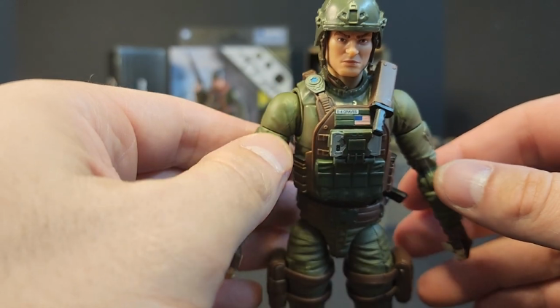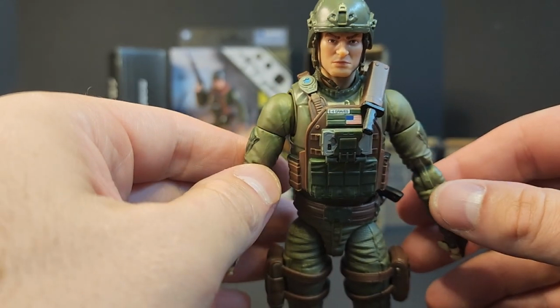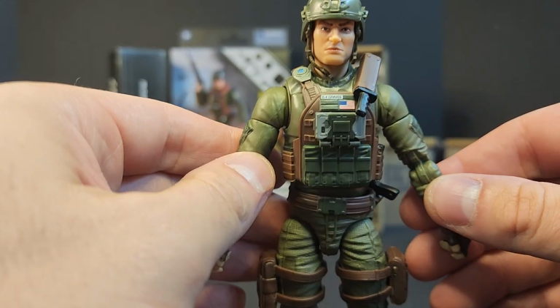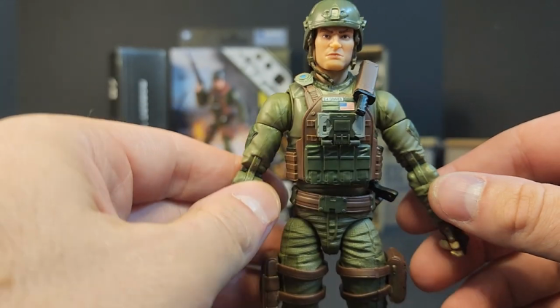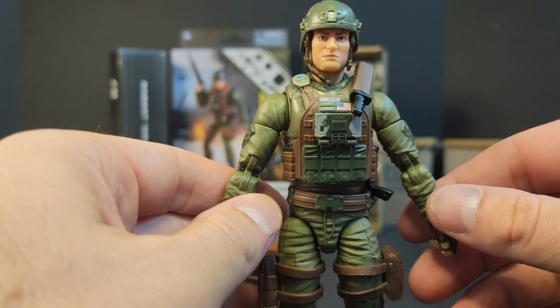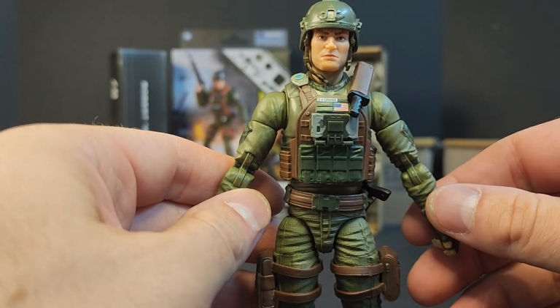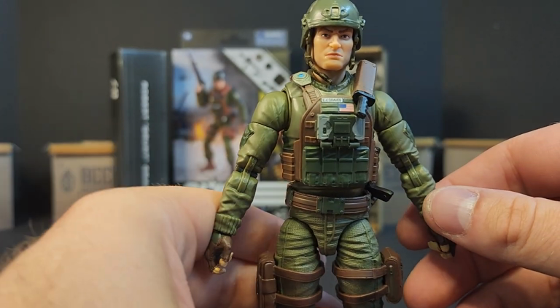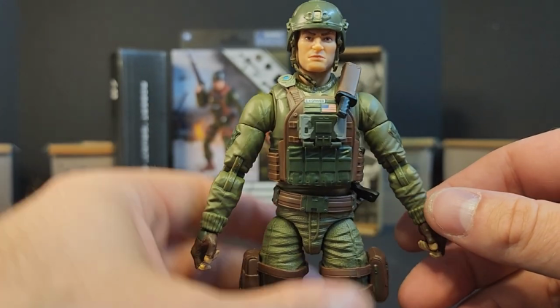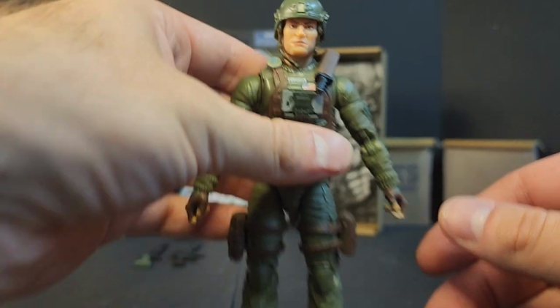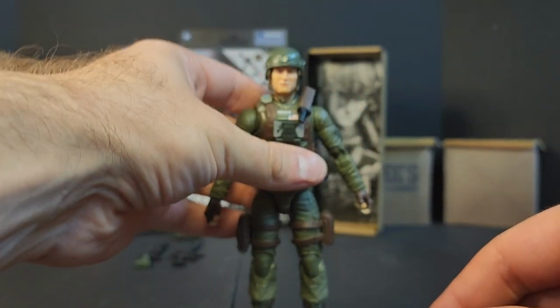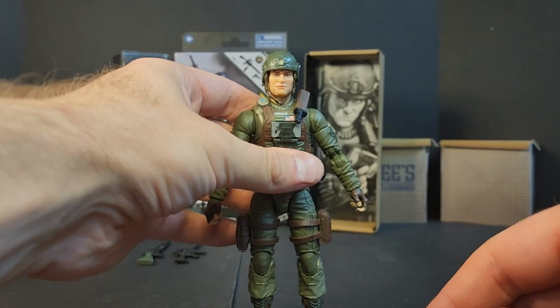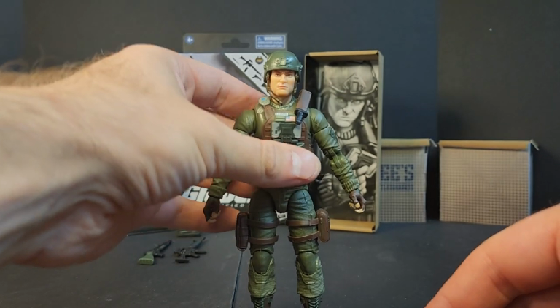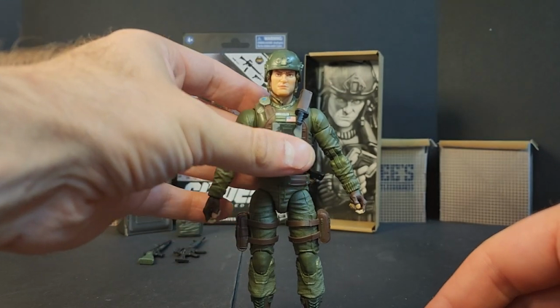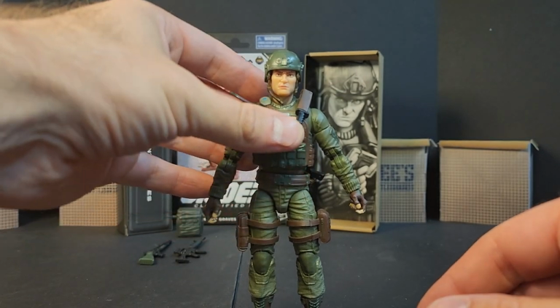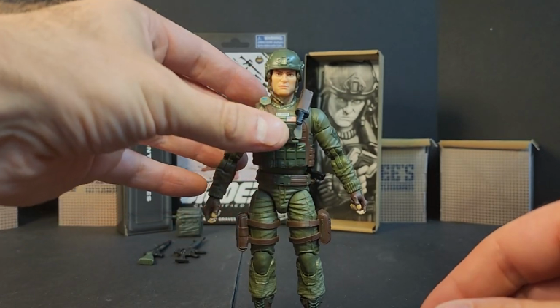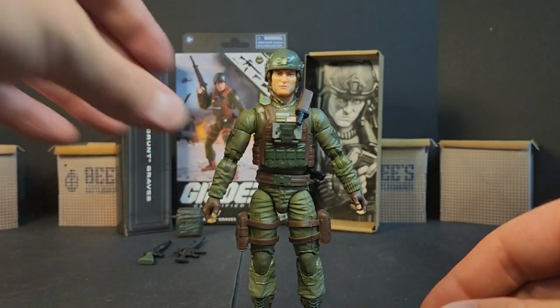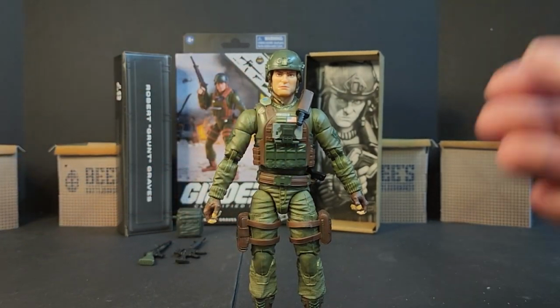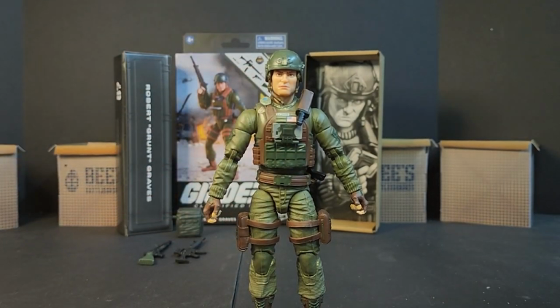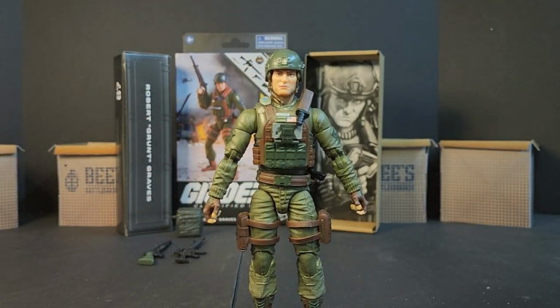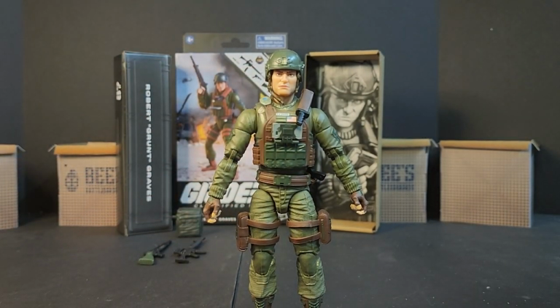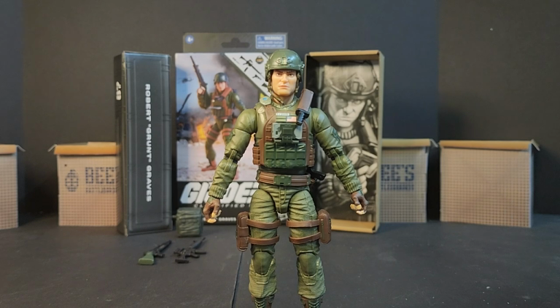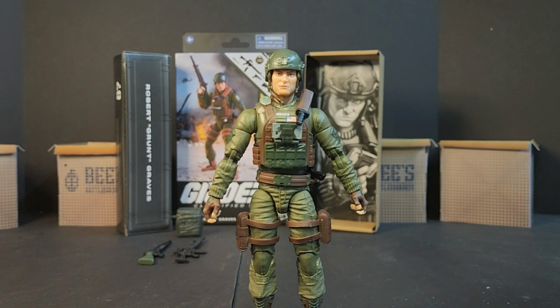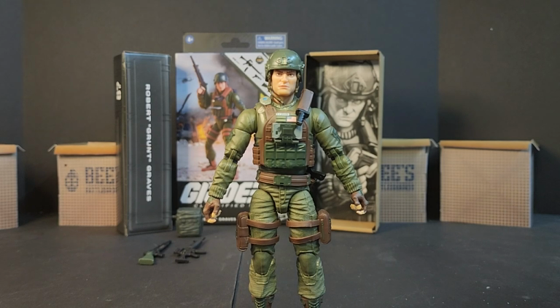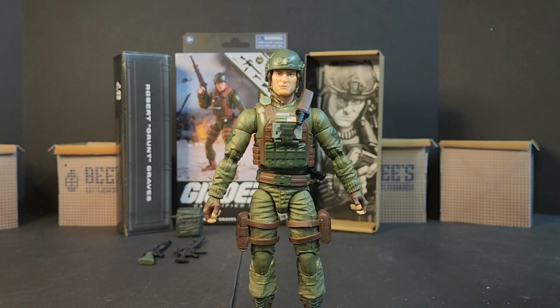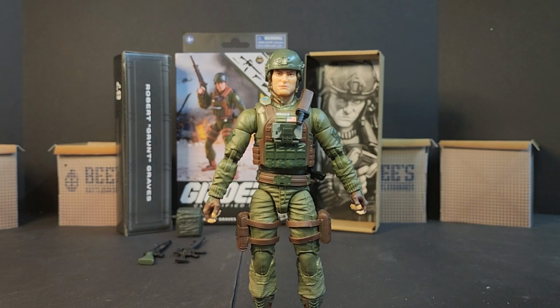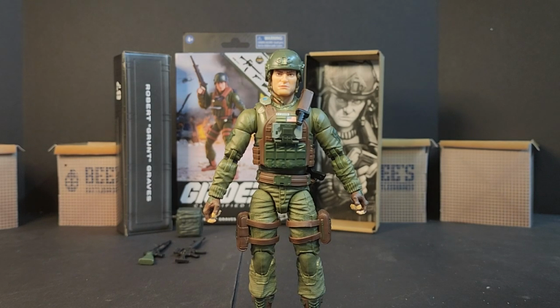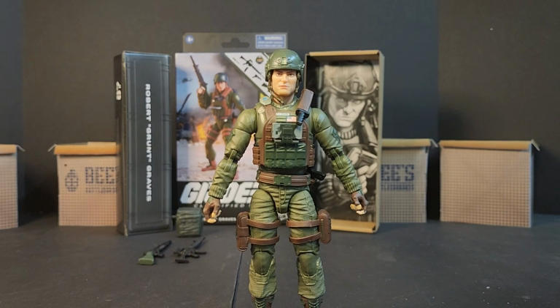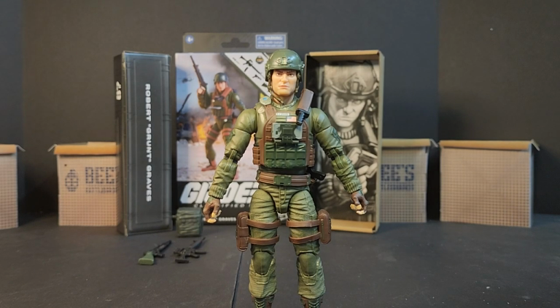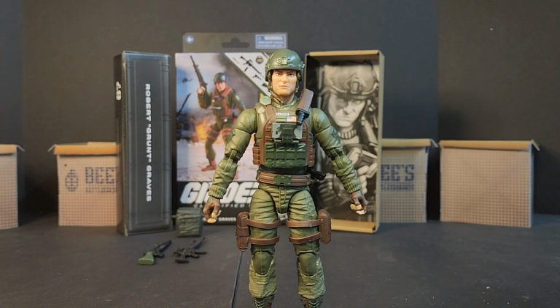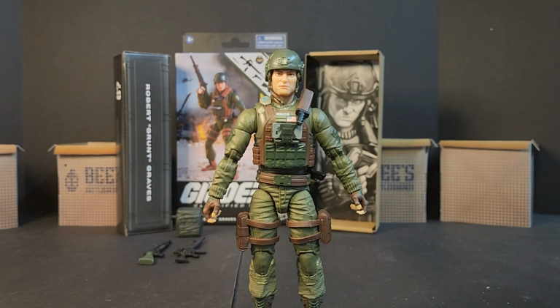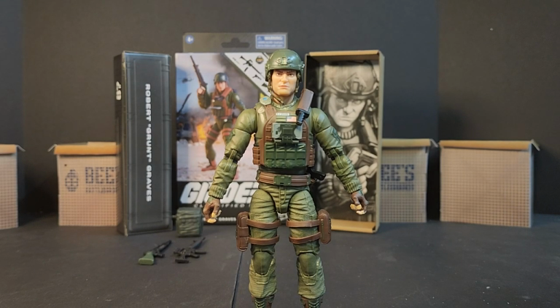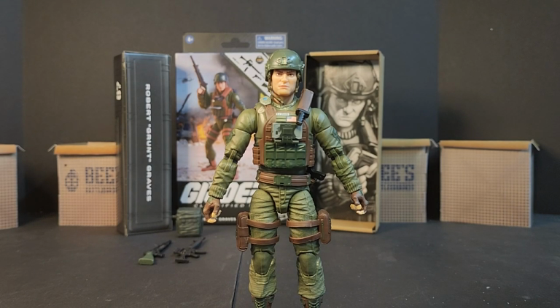But that's it — that's Grunt. I'm all for it, he looks great. I'm Bobby B from Bee's Battlegrounds. Until next time, load up, grab your kit, and I'll see you on the battlegrounds.